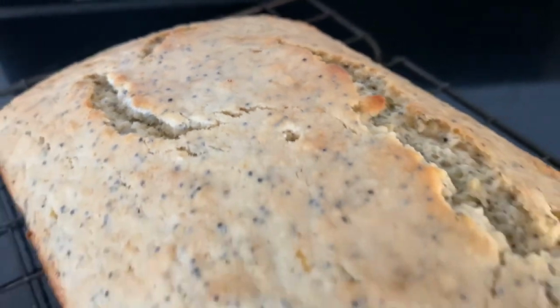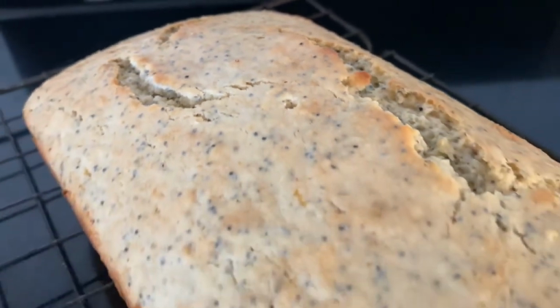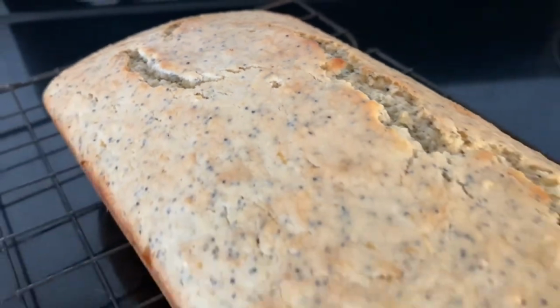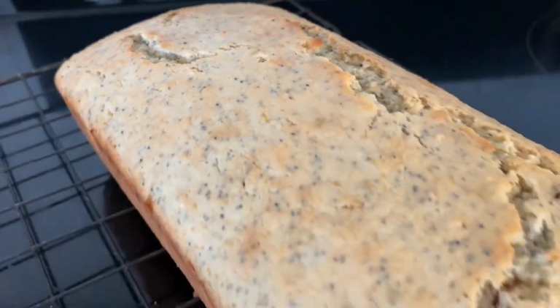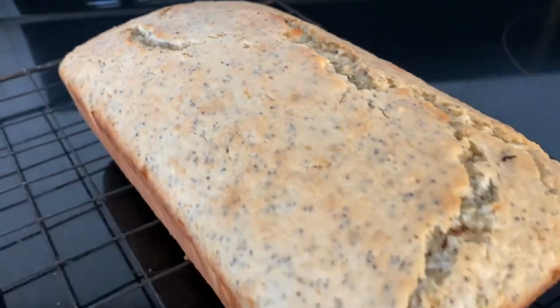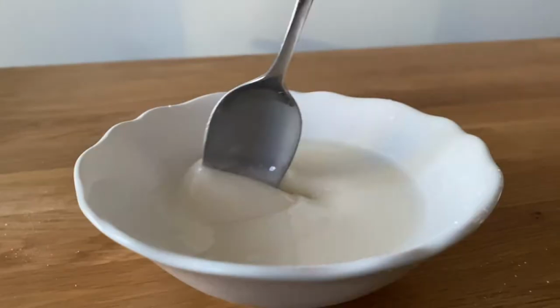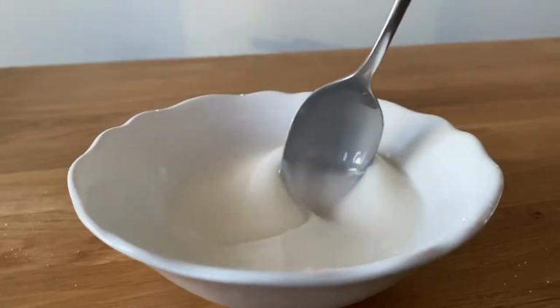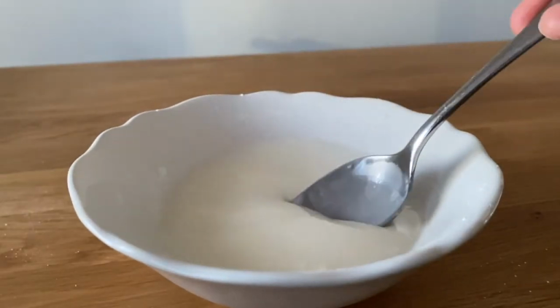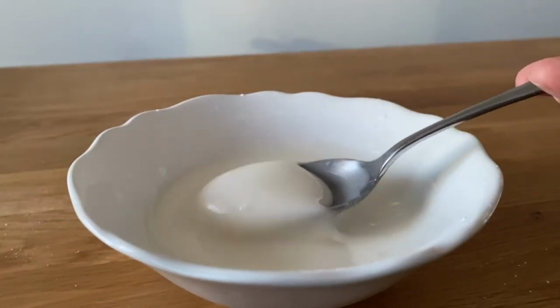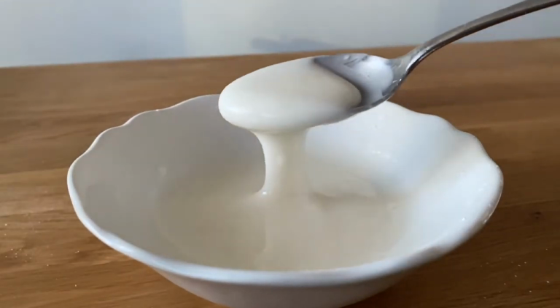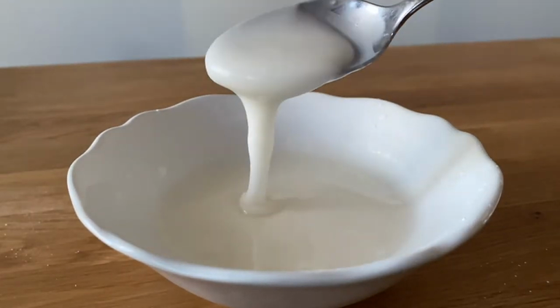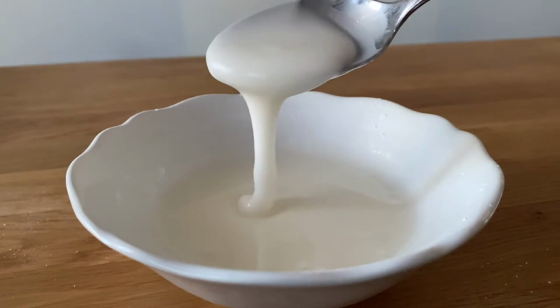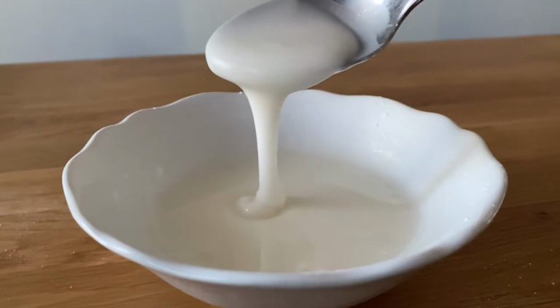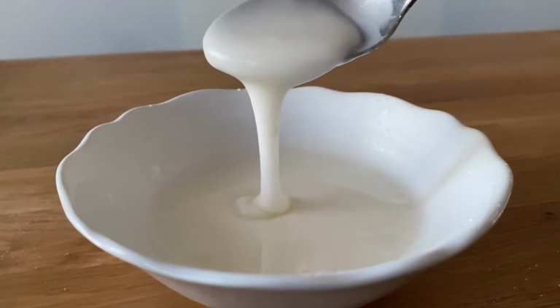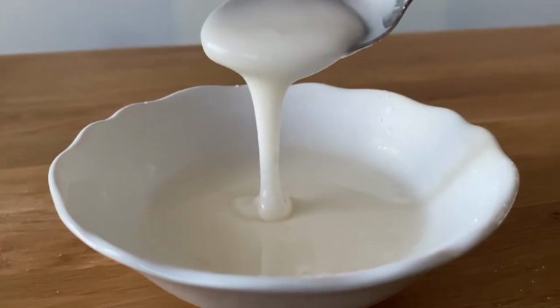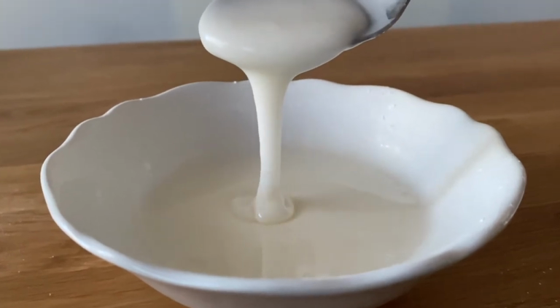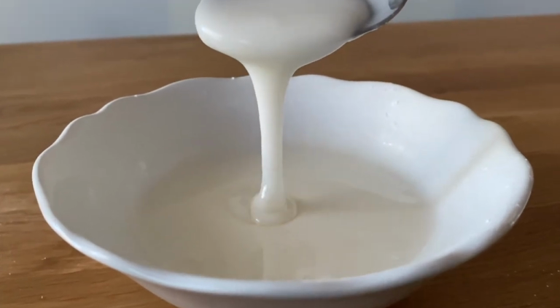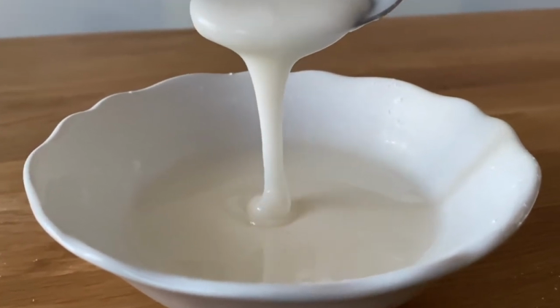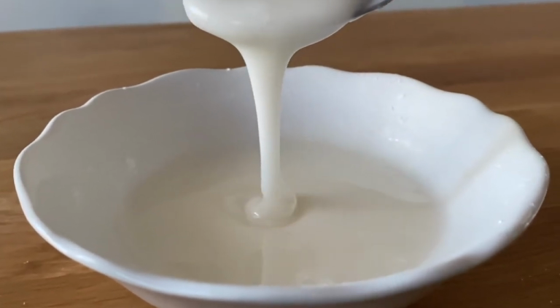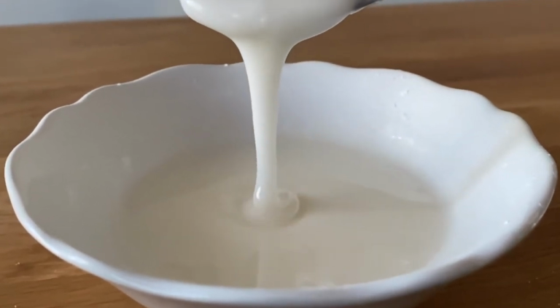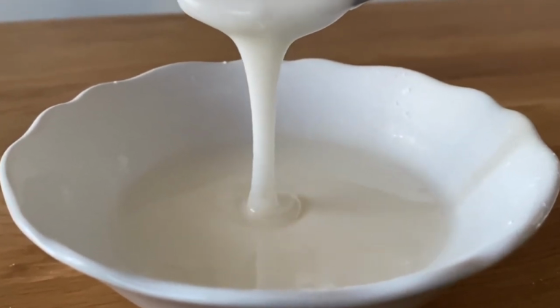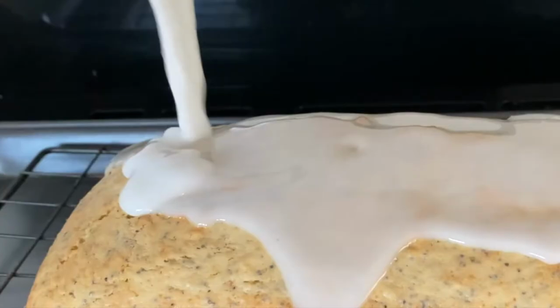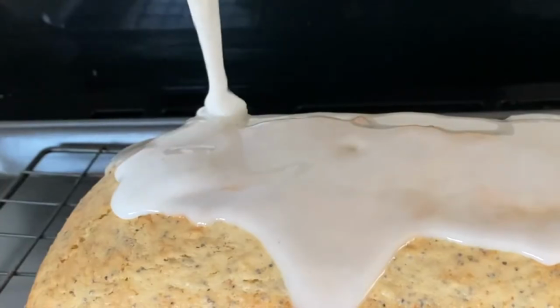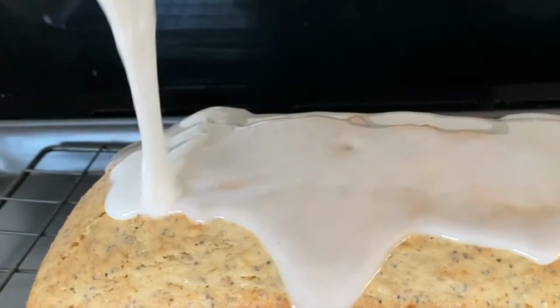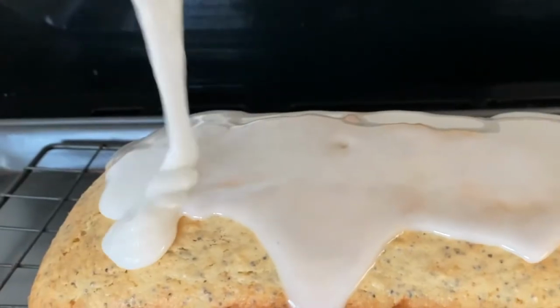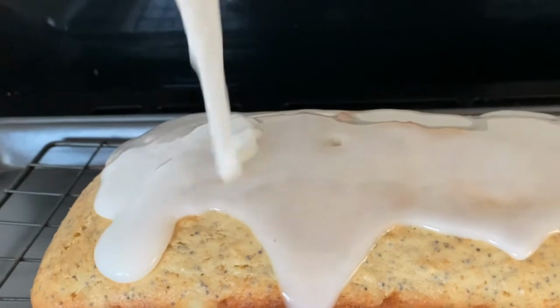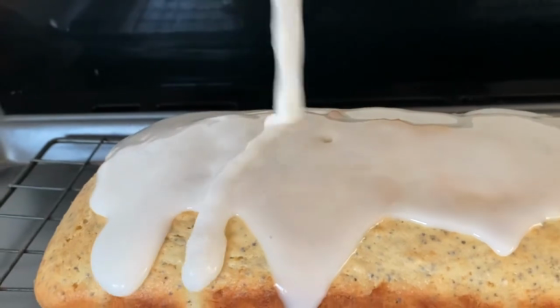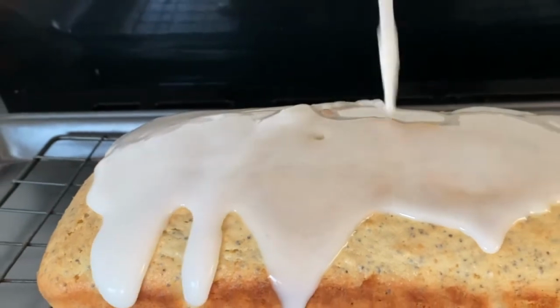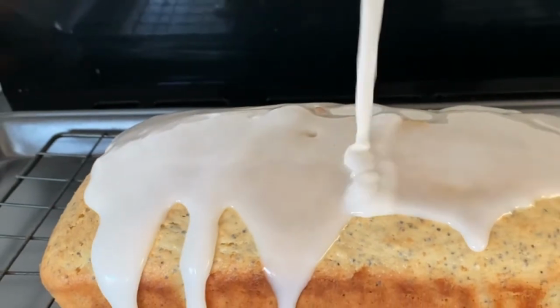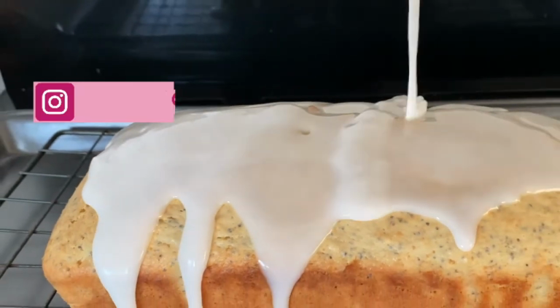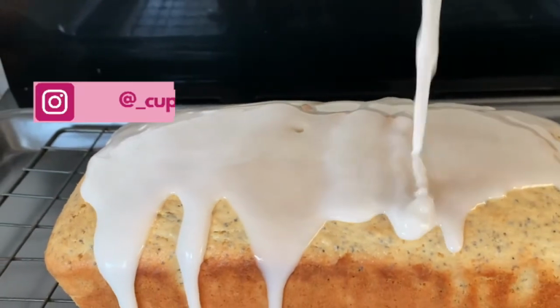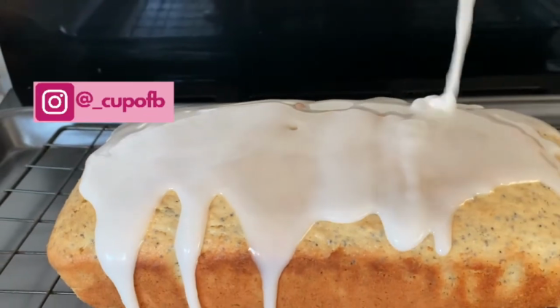Hello everyone and welcome back to my channel. Today we're going to be making a simple lemon poppy seed cake. If you like citrus and not too sweet desserts, this is for you. I'll leave the full recipe in the description box or you can check it out on my Instagram.